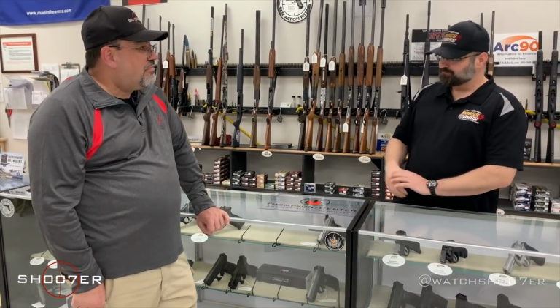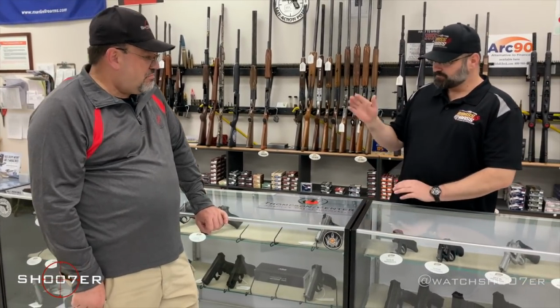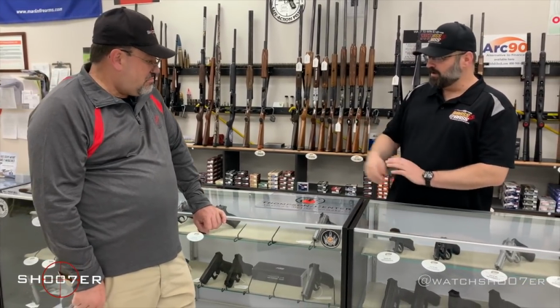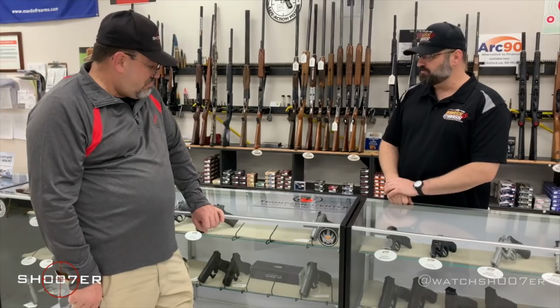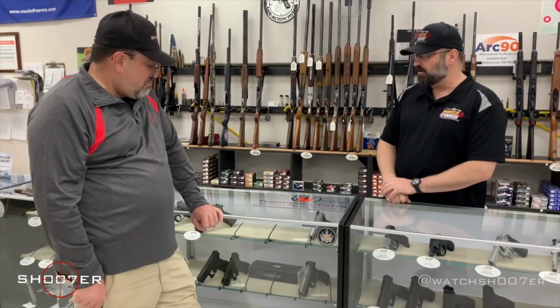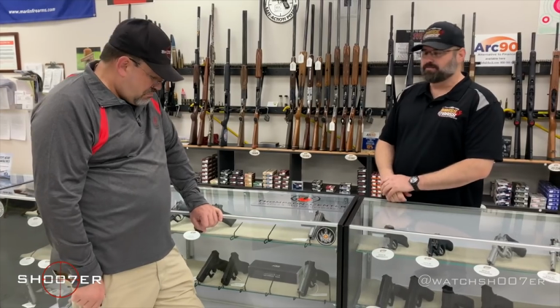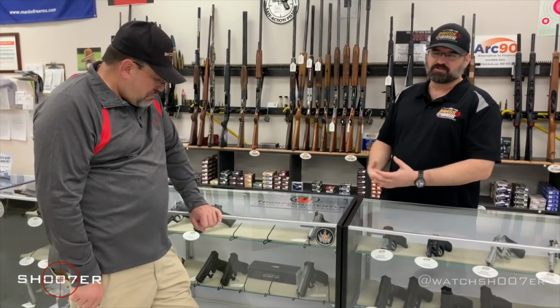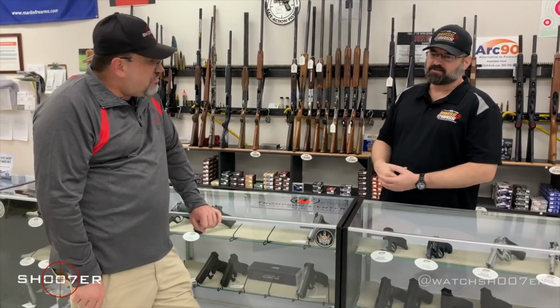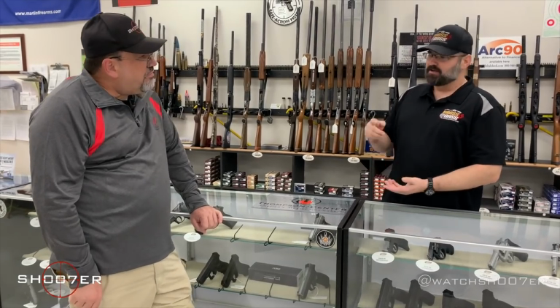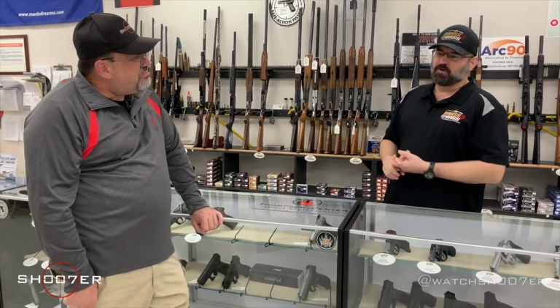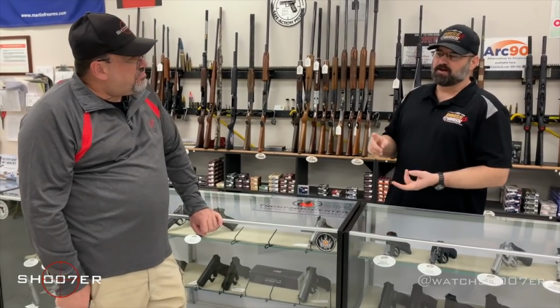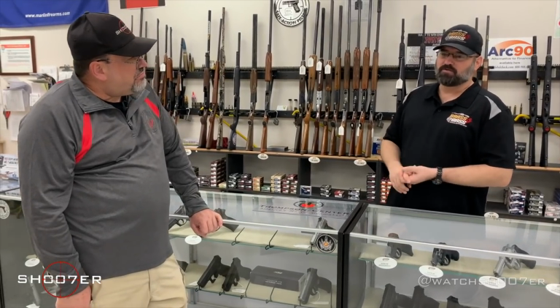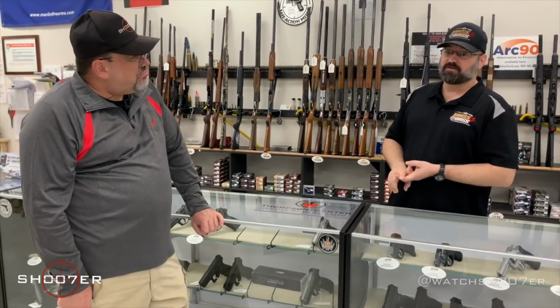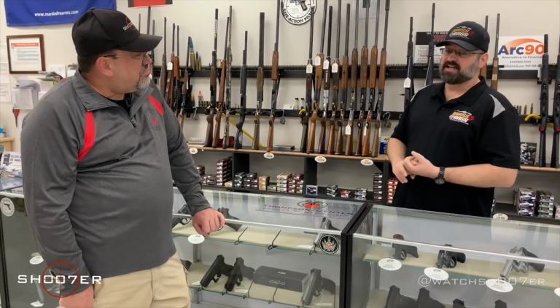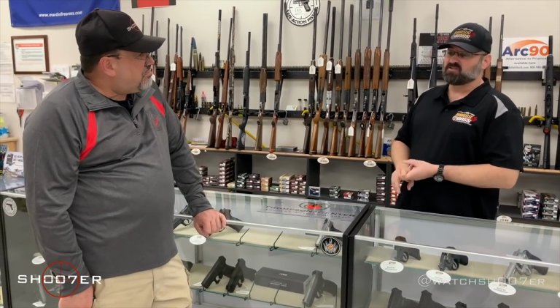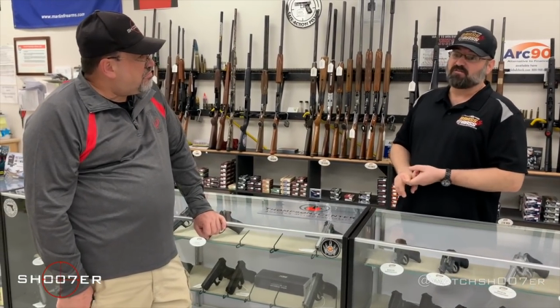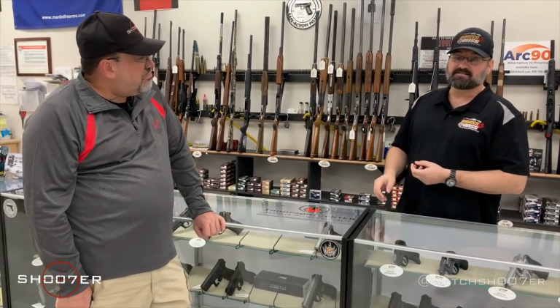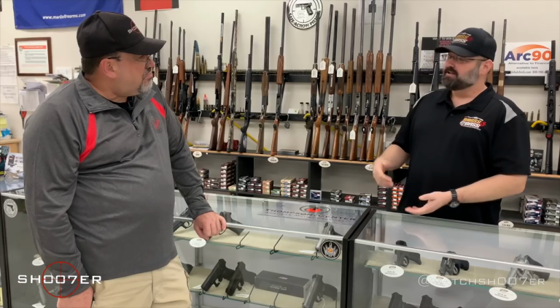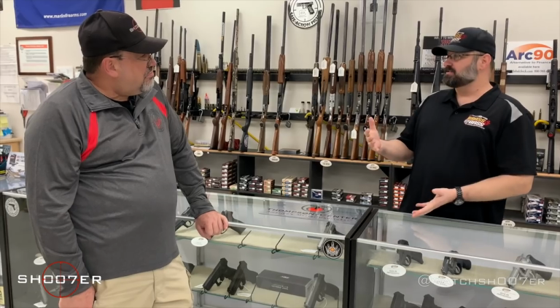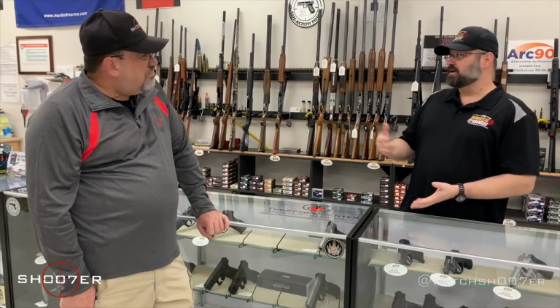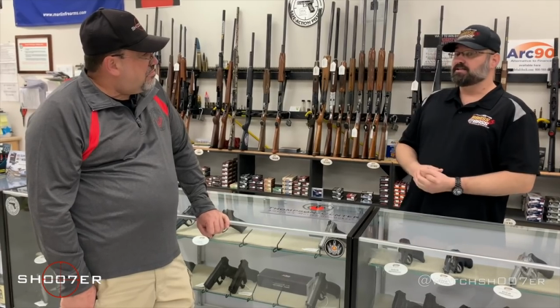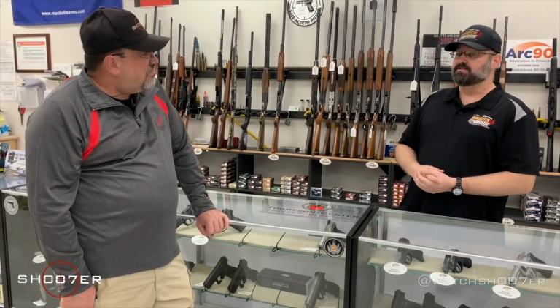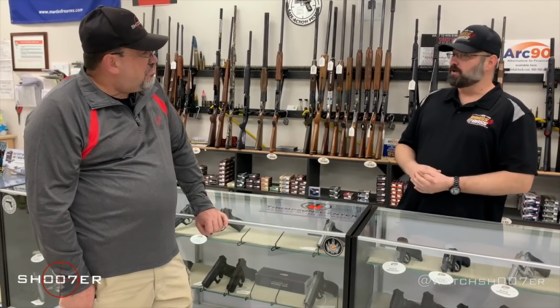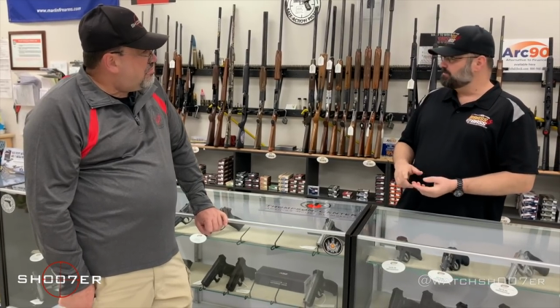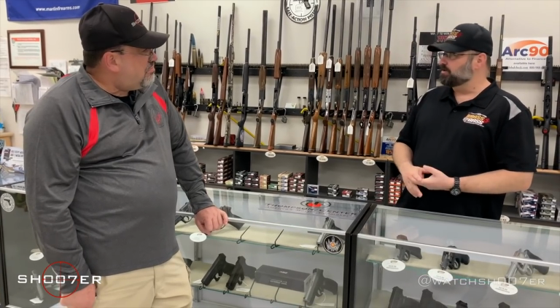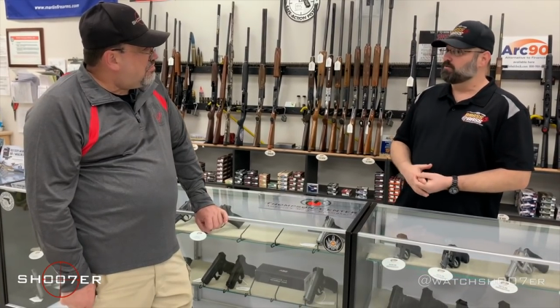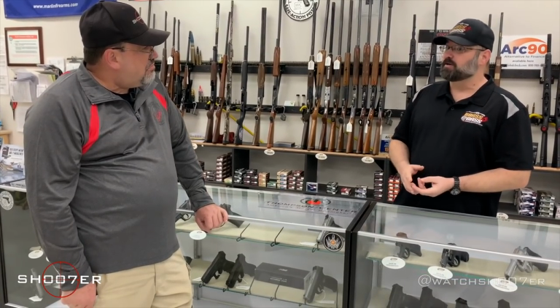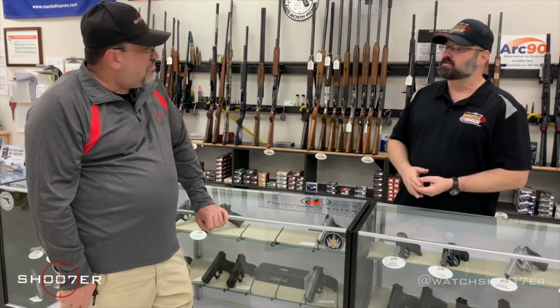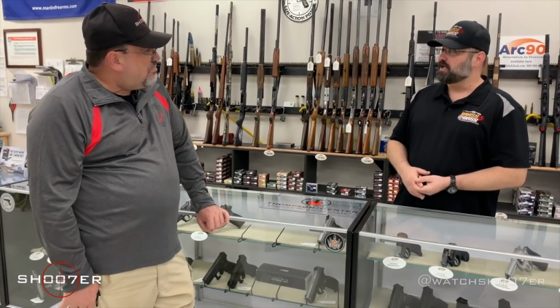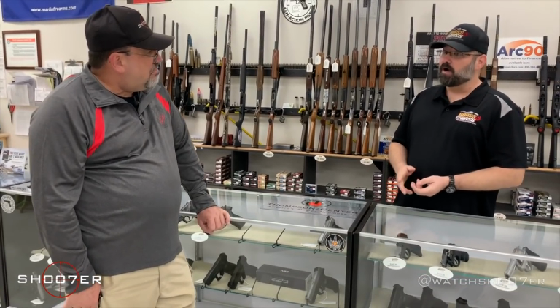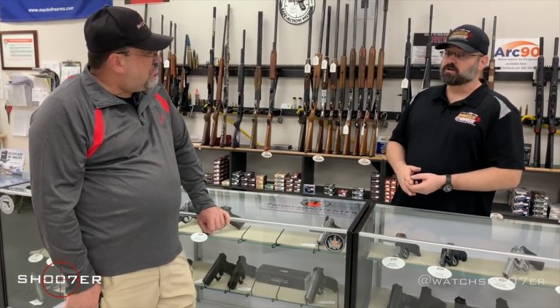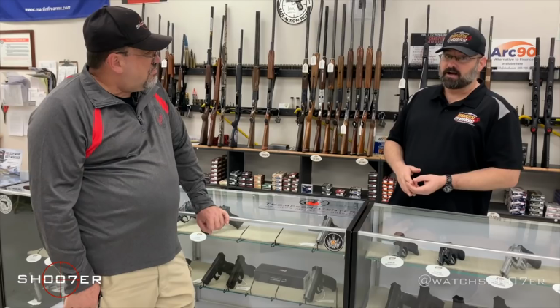It's a slippery slope and we've got to fight it at every step. With used firearms, you come into most shops and guys will post them or stuff comes in and out so fast. It's a good idea to frequent your local gun shops just to inquire what's there.